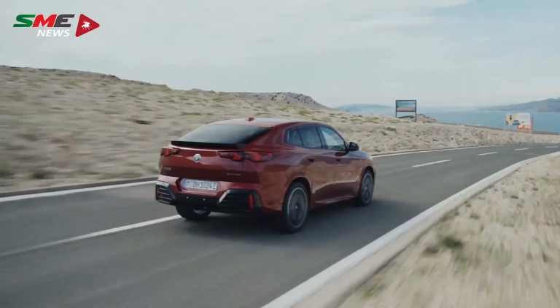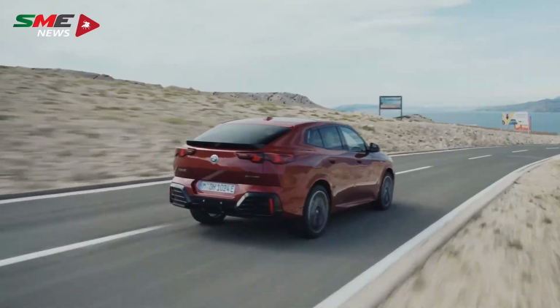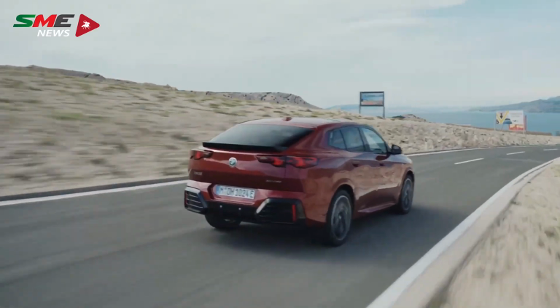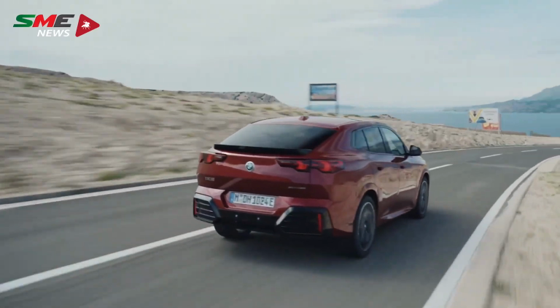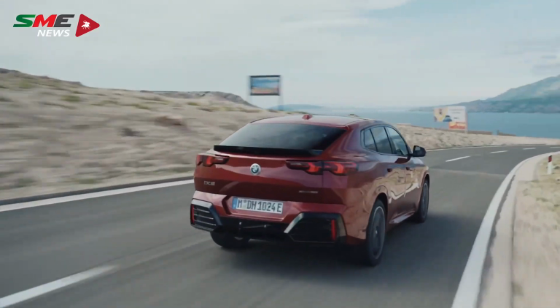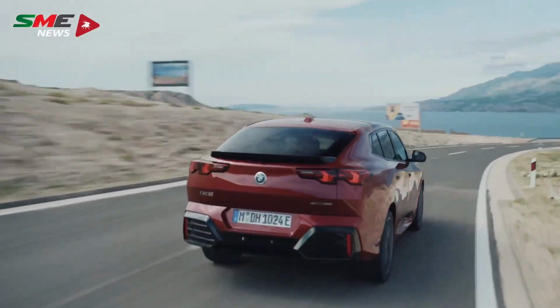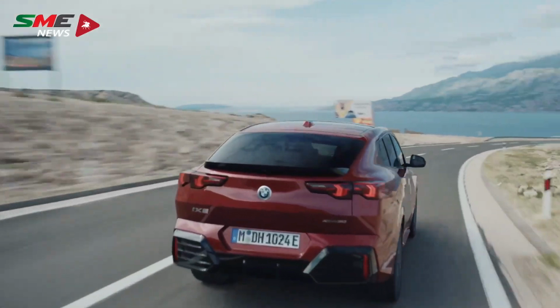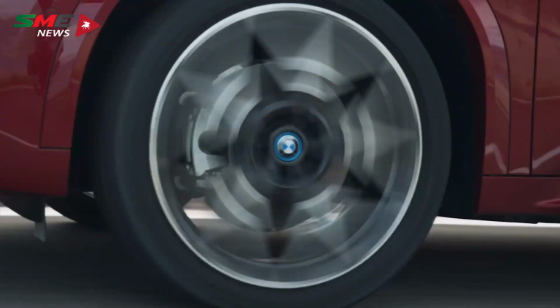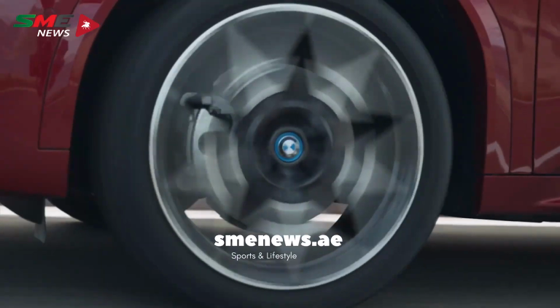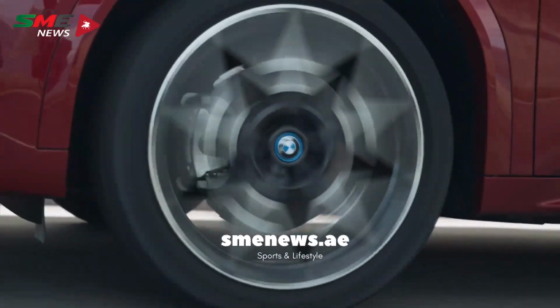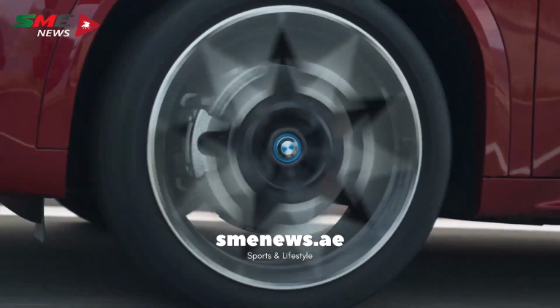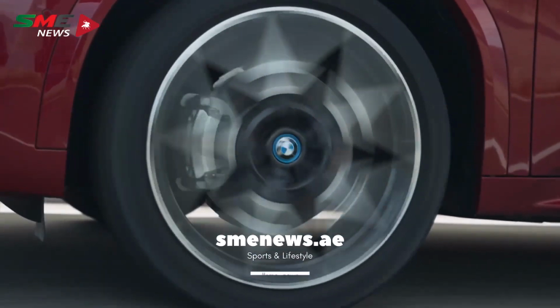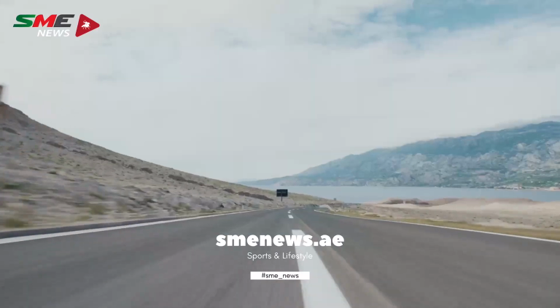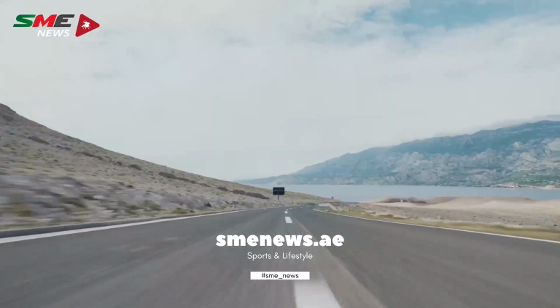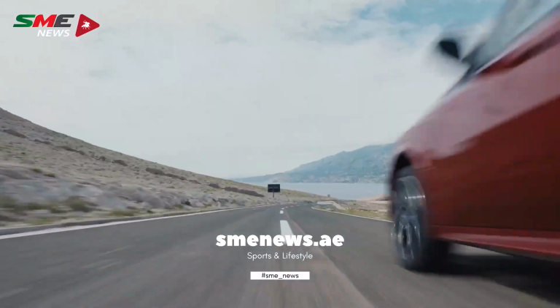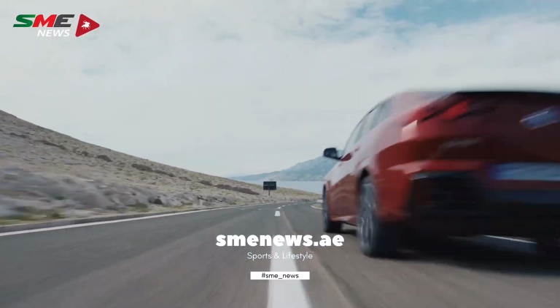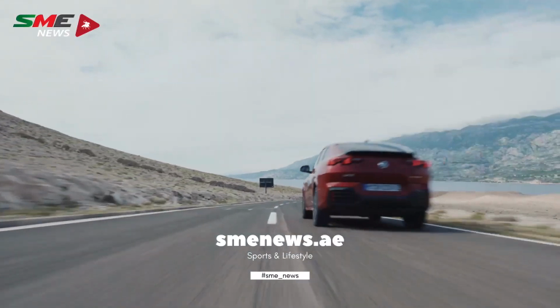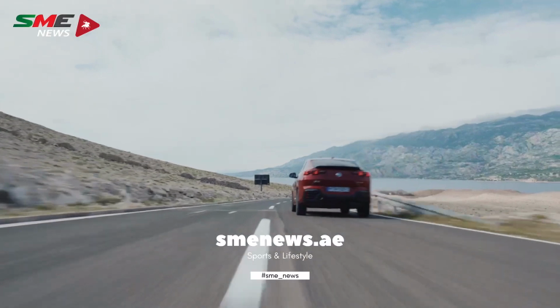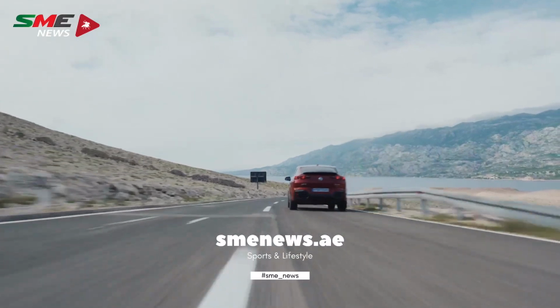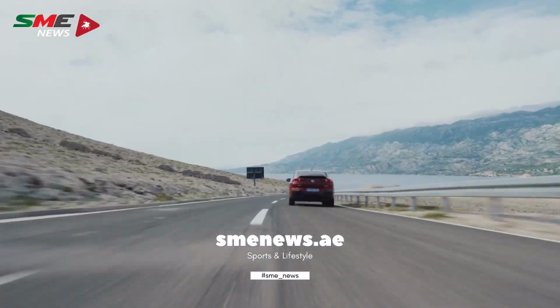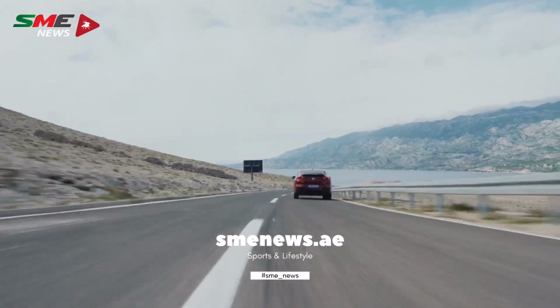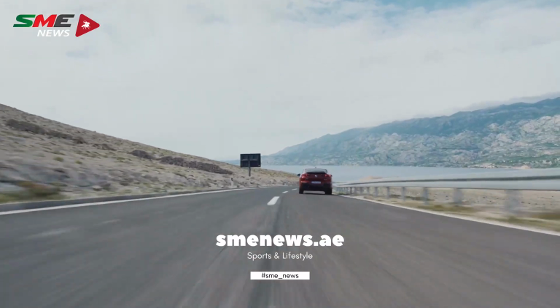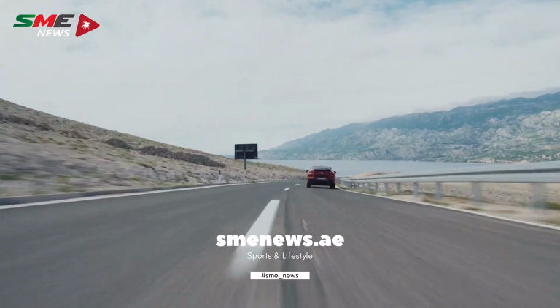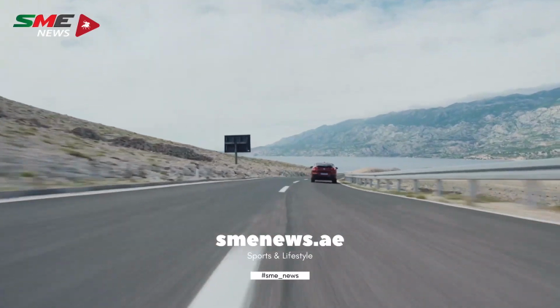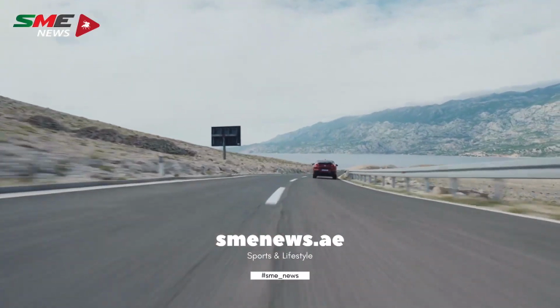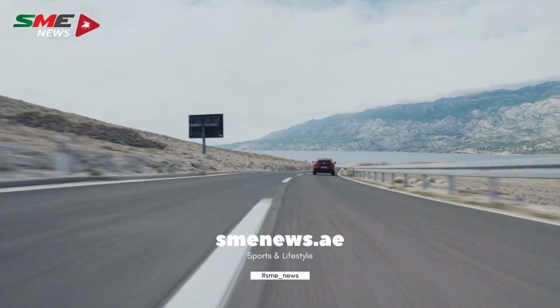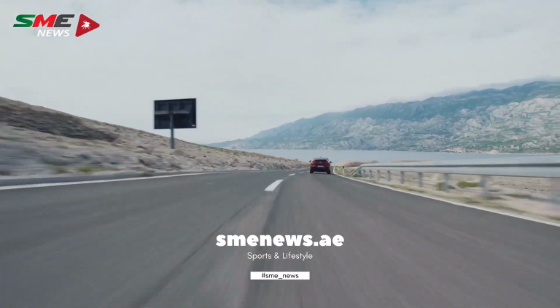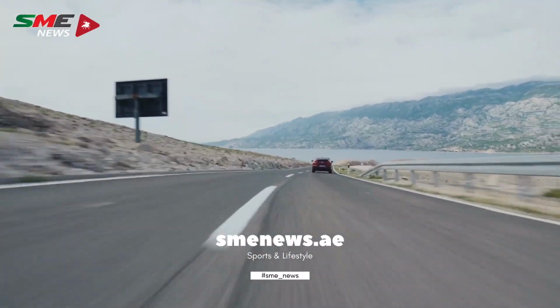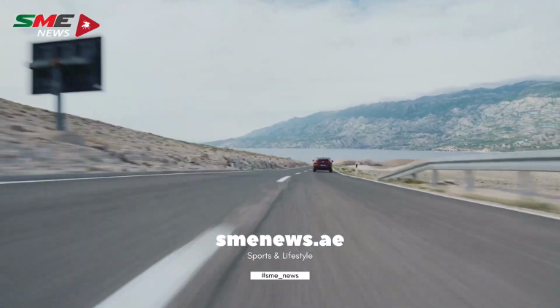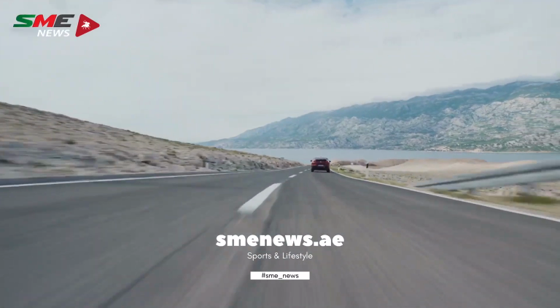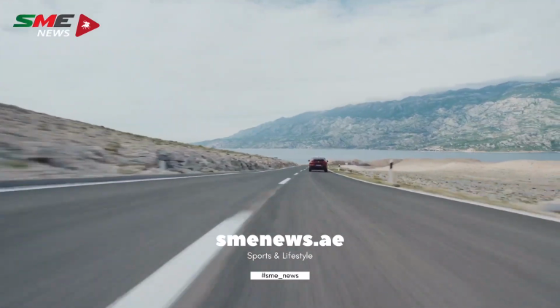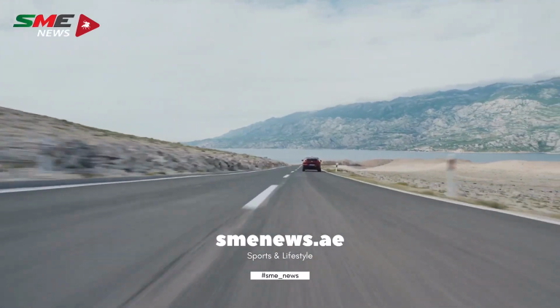The BMW iX2 is the perfect sports activity coupe that delivers the best of both worlds: sporty driving pleasure and long-distance comfort.